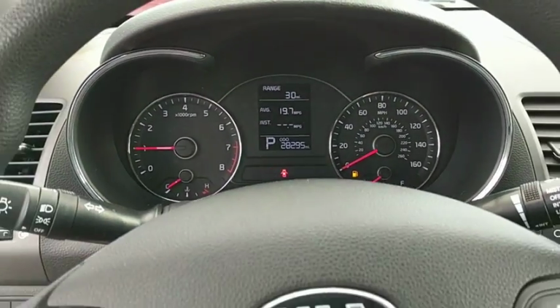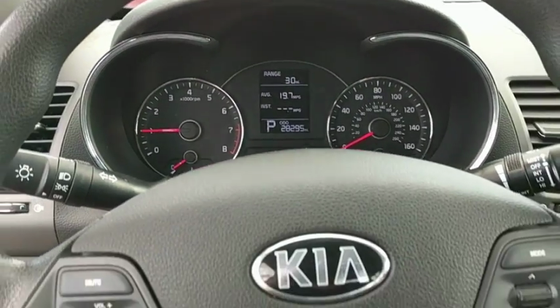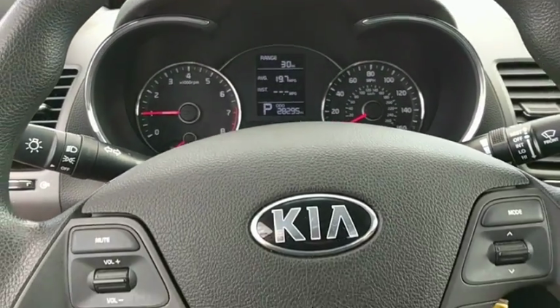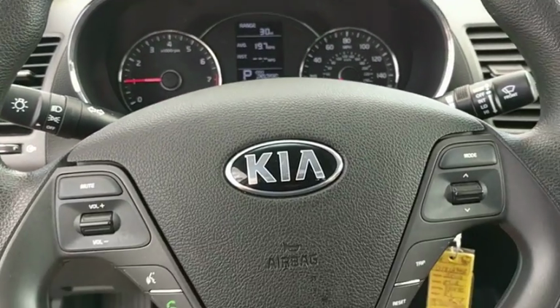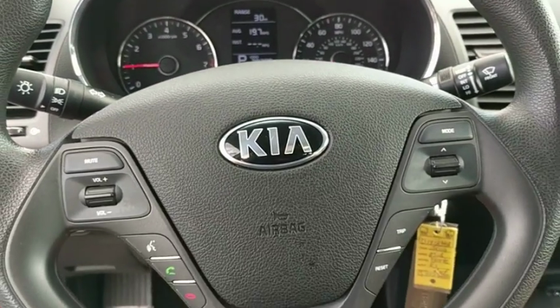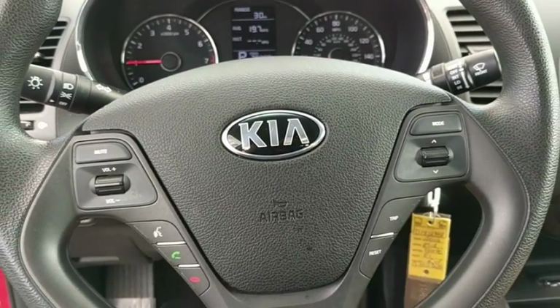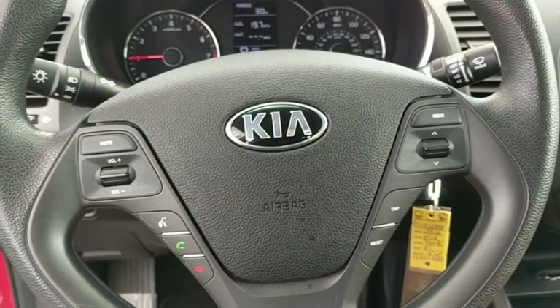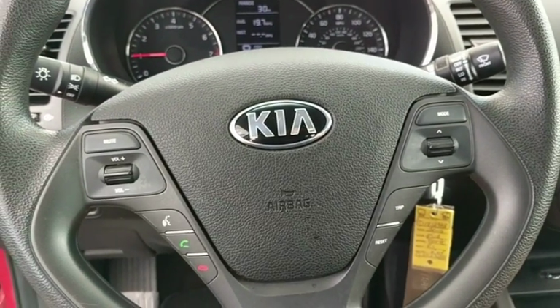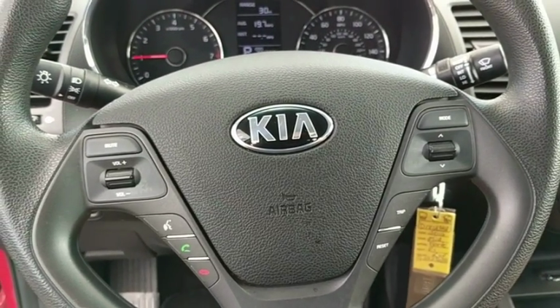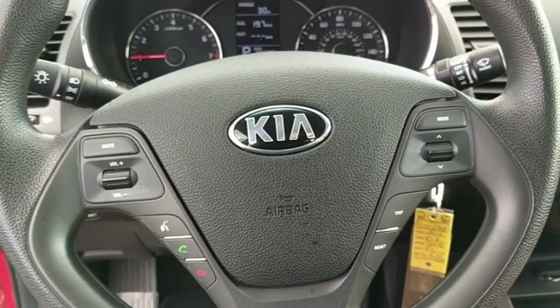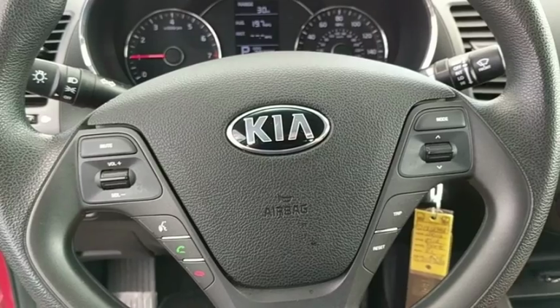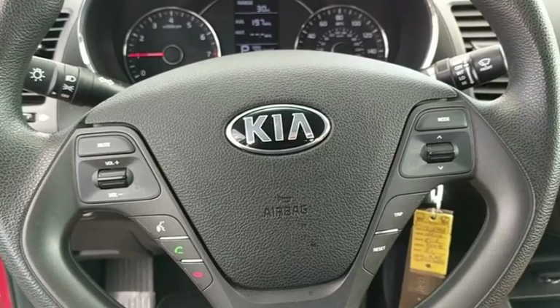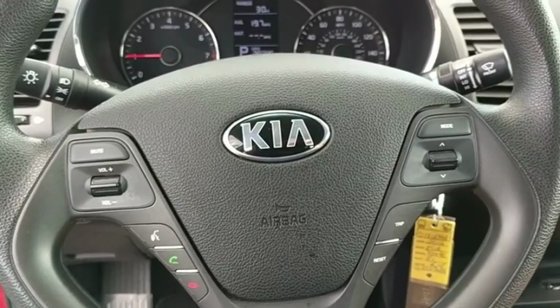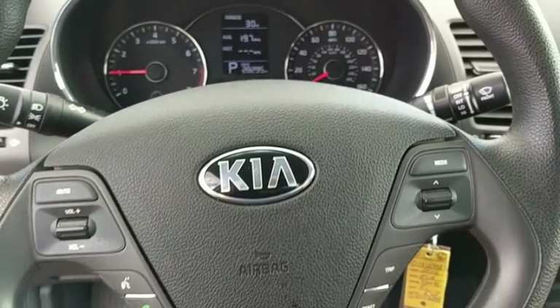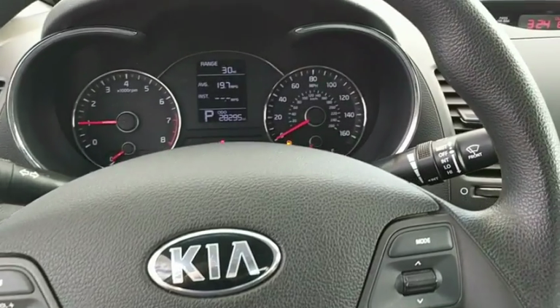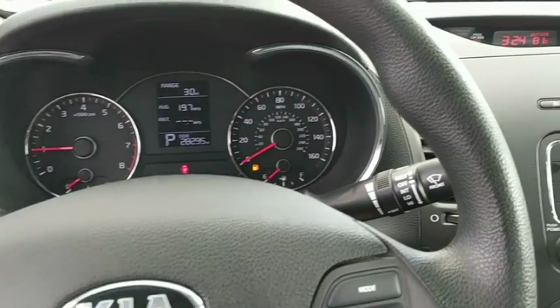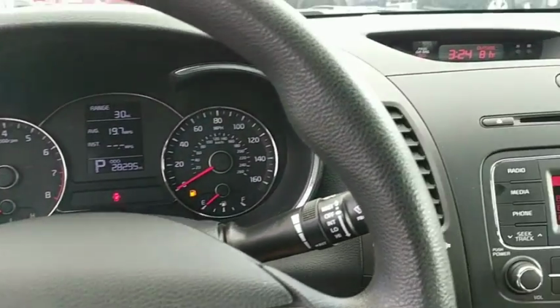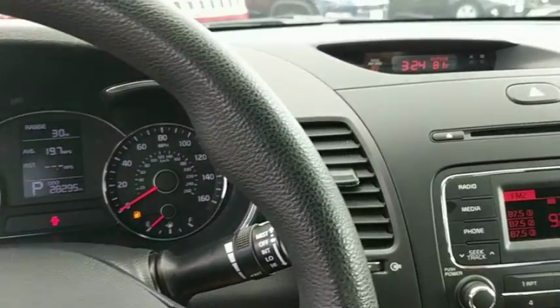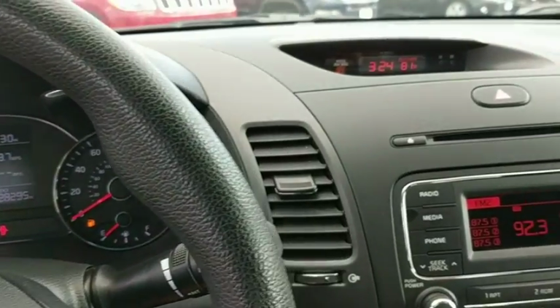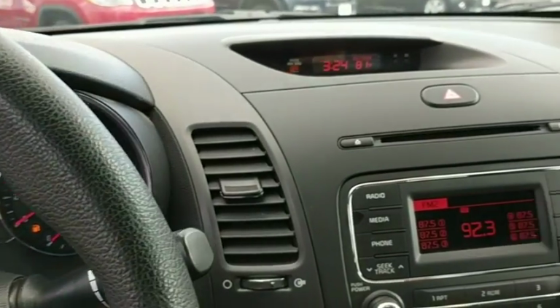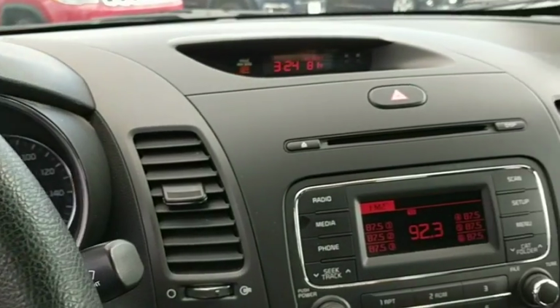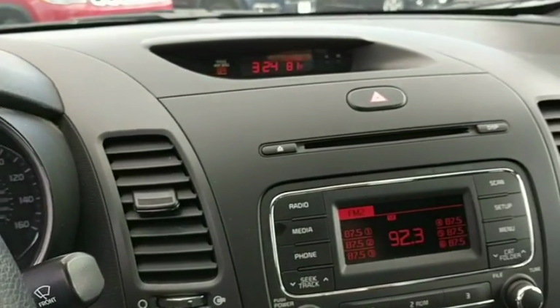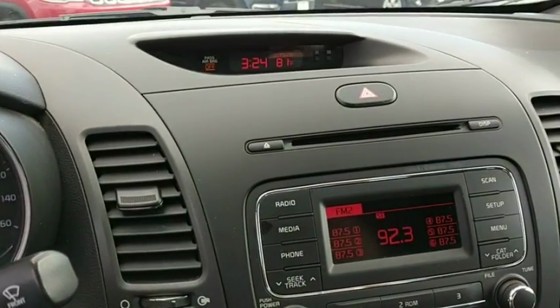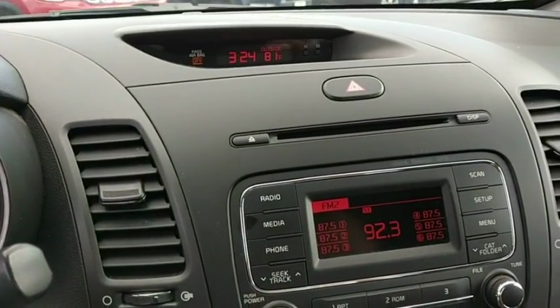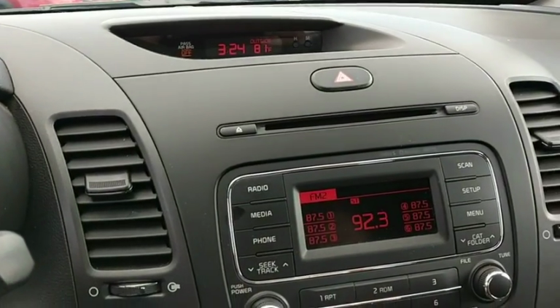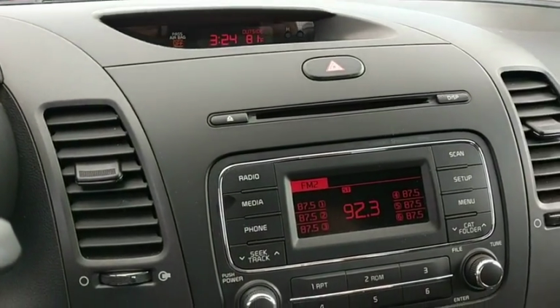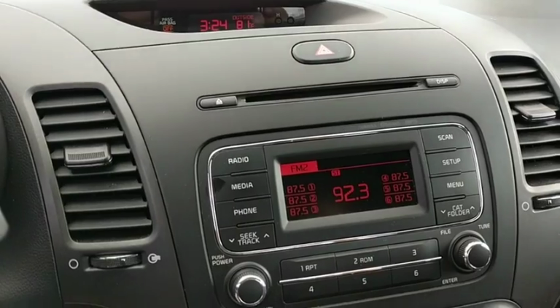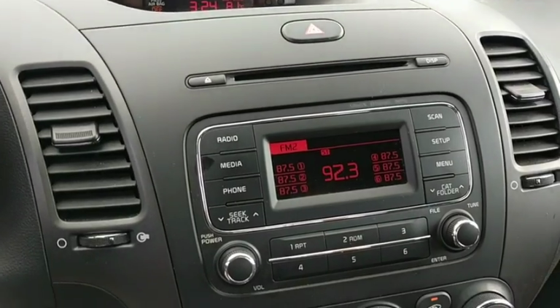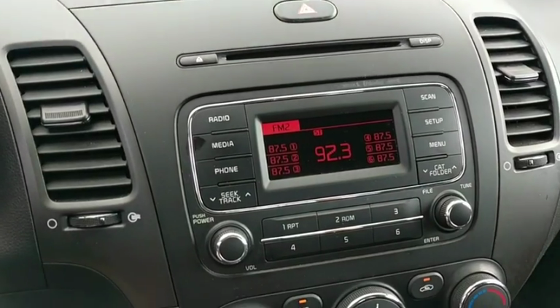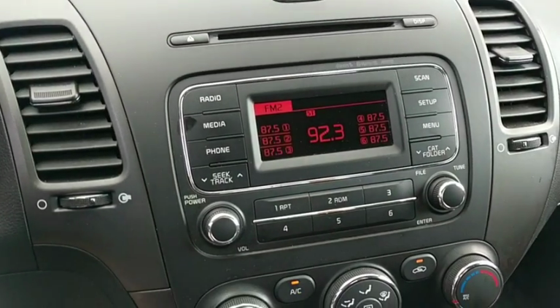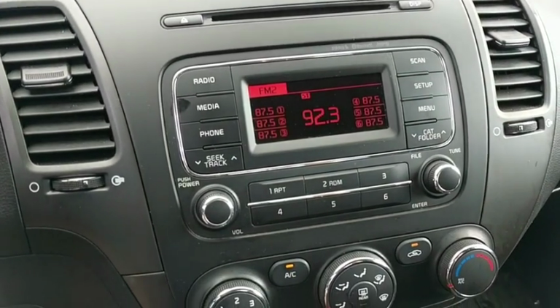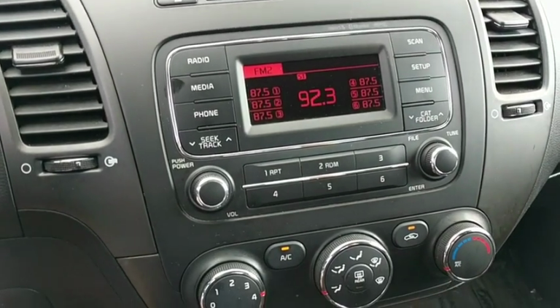Remote keyless entry, panic alarm, tachometer, carpeted floor mats, brake assist, front bucket seats, cloth seat trim, driver vanity mirror, tilt steering wheel.